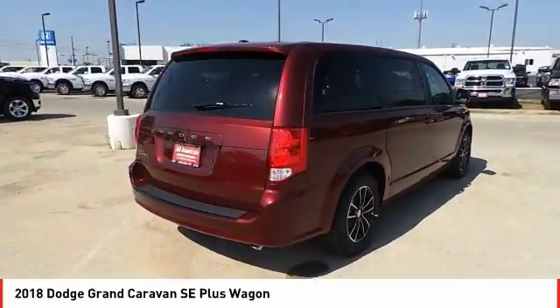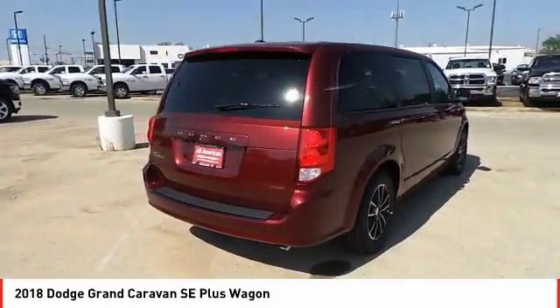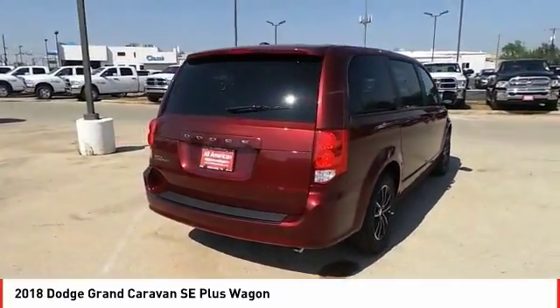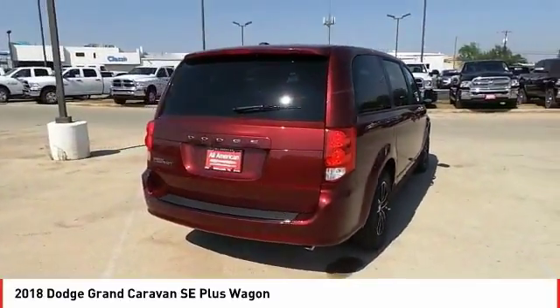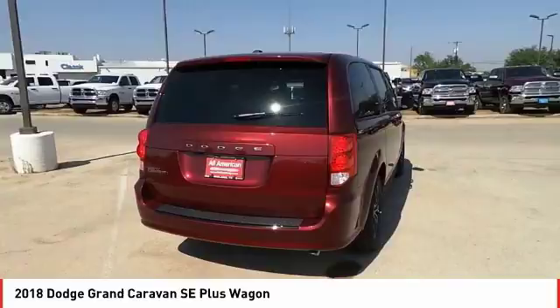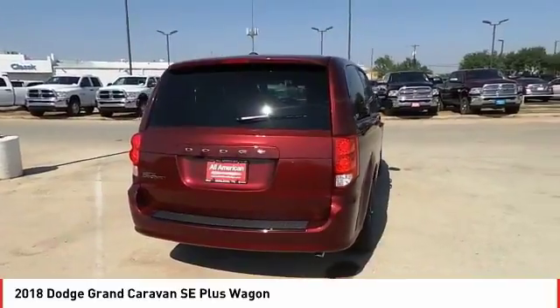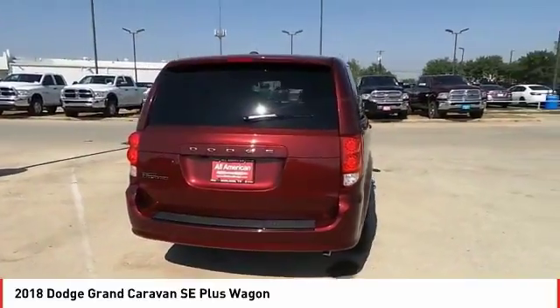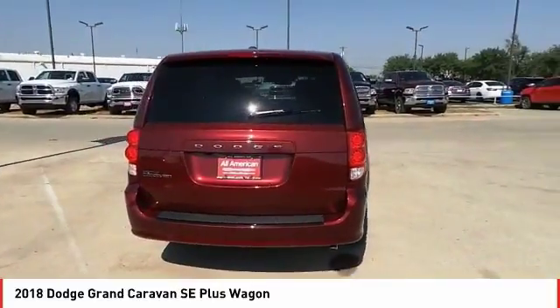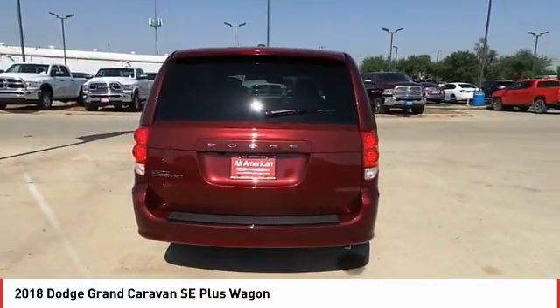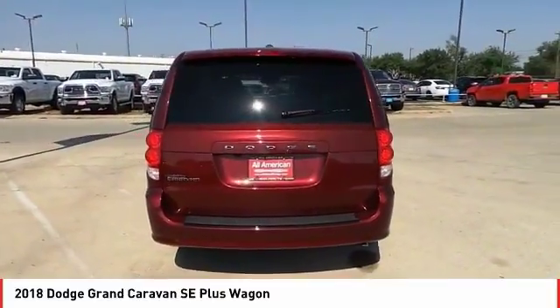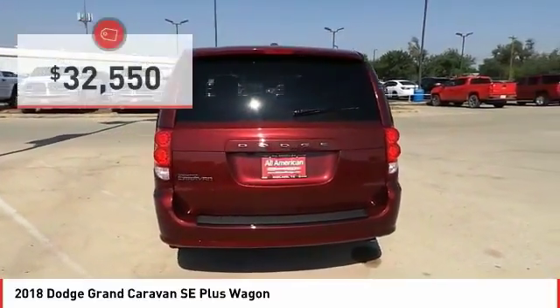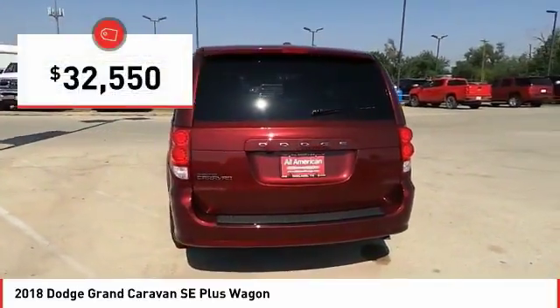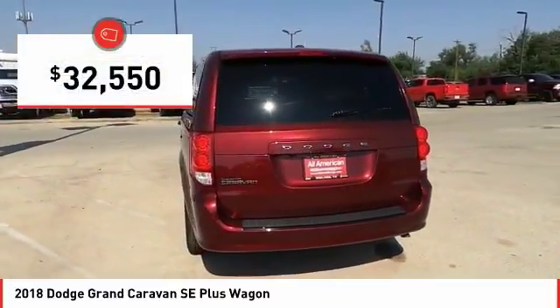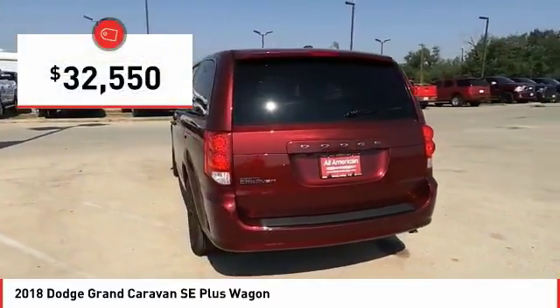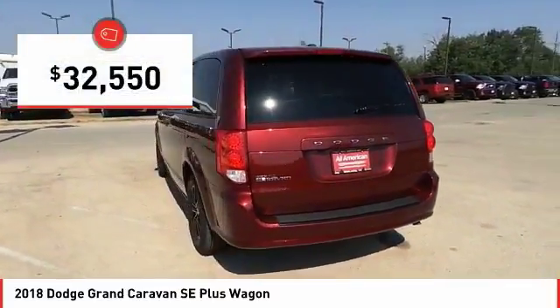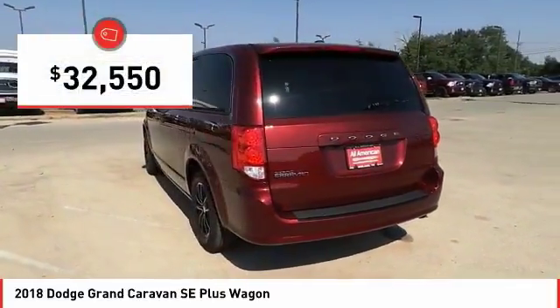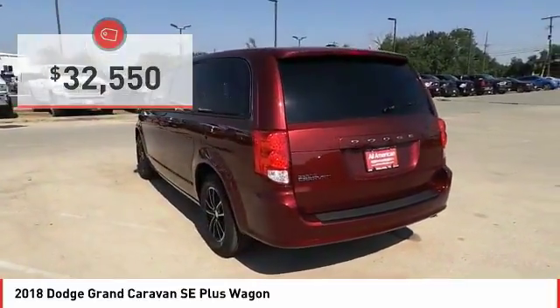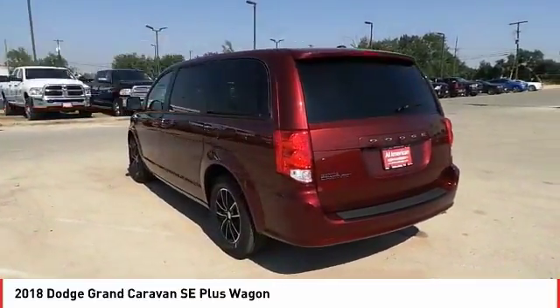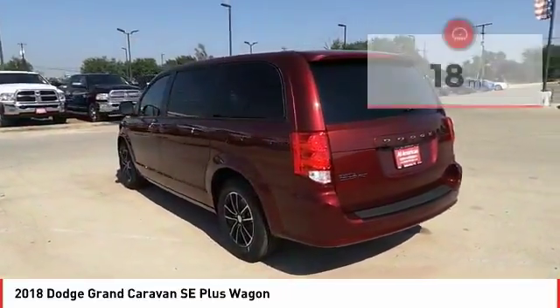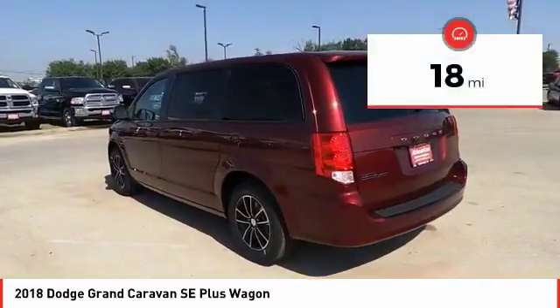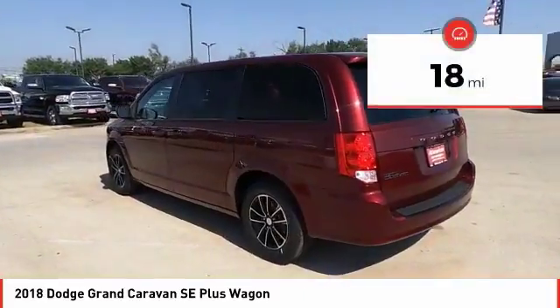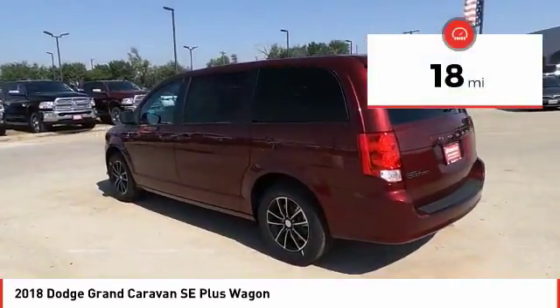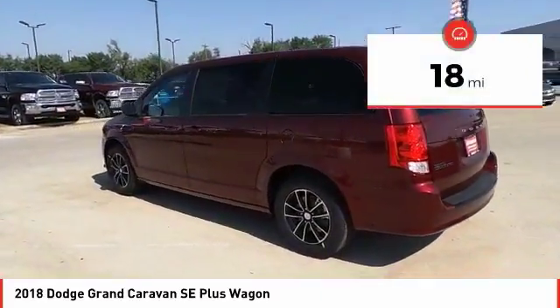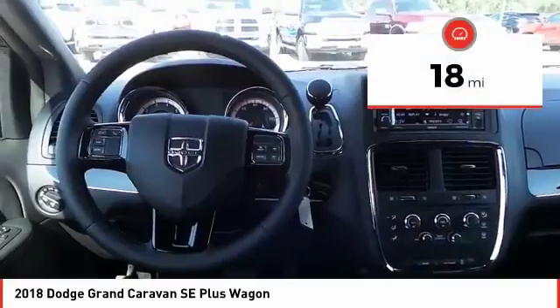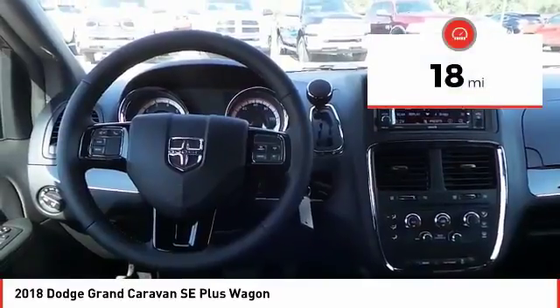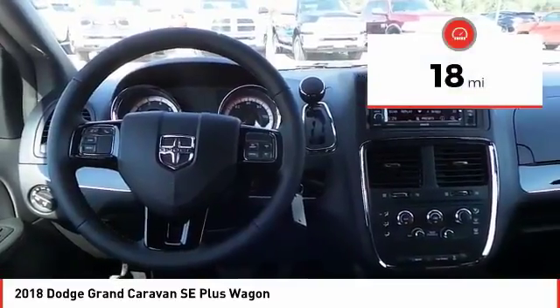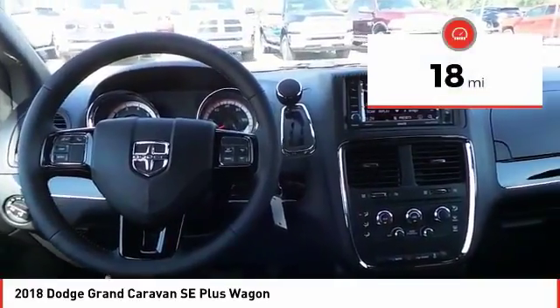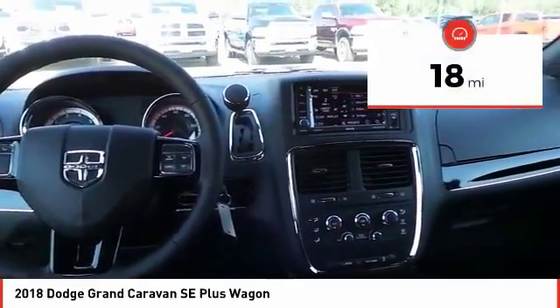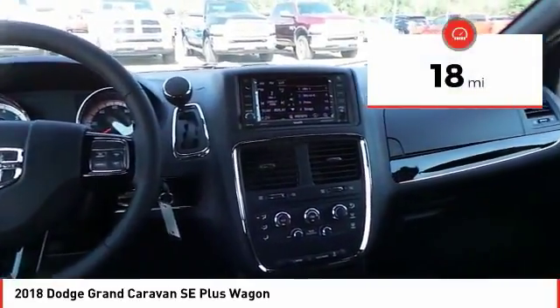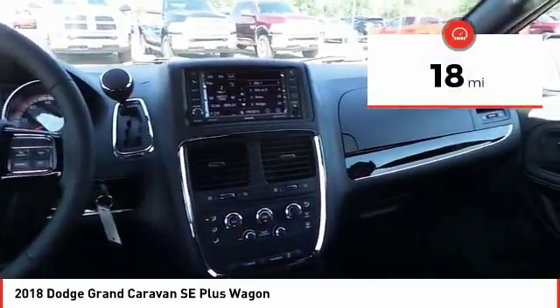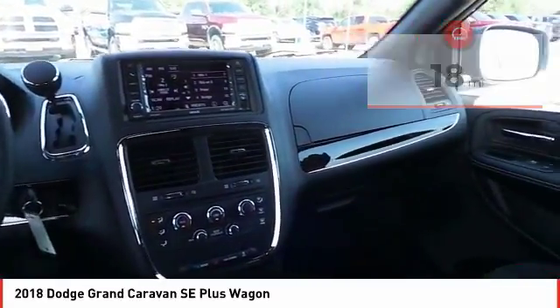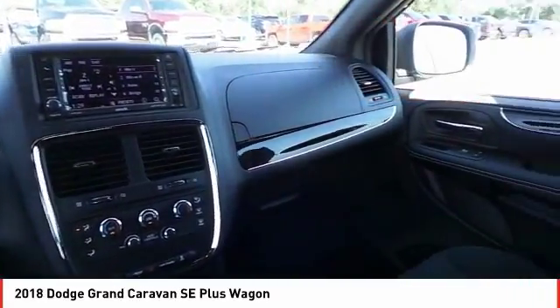enough entertainment features to keep the kids entertained on road trips, and is priced below thirty-five thousand dollars. This vehicle has less than 100 miles — your new ride is just a phone call away.